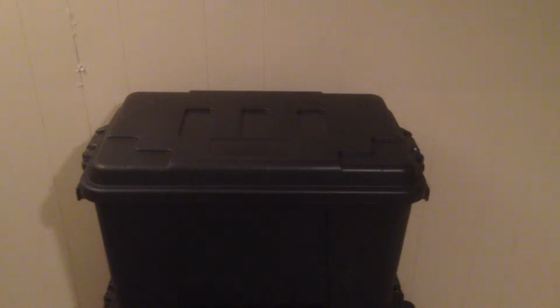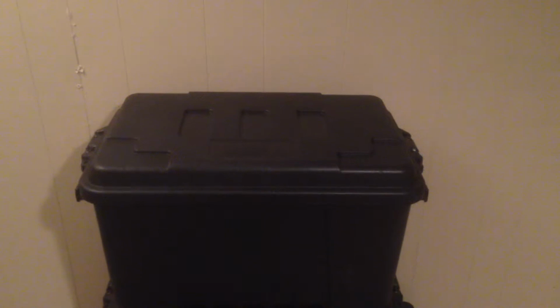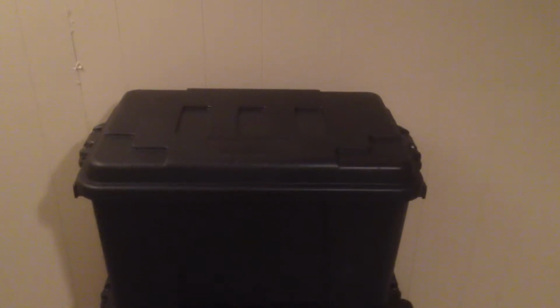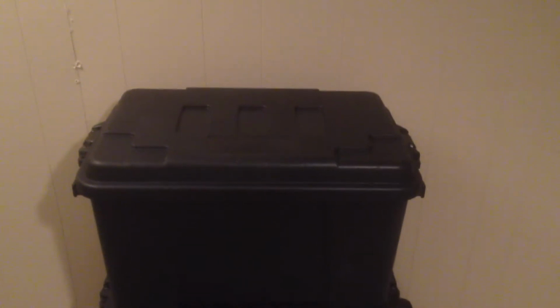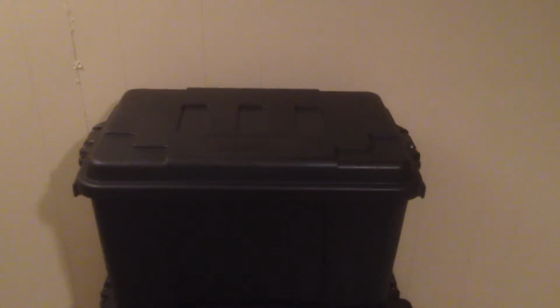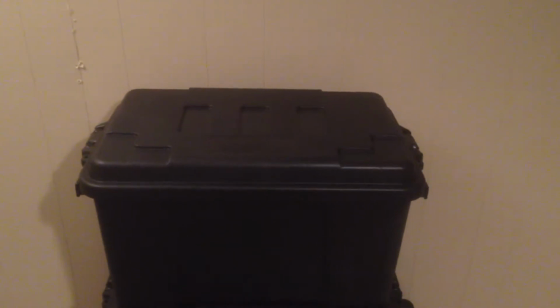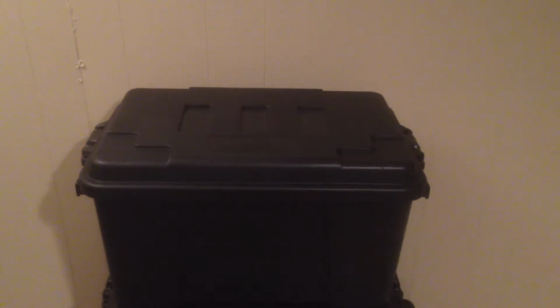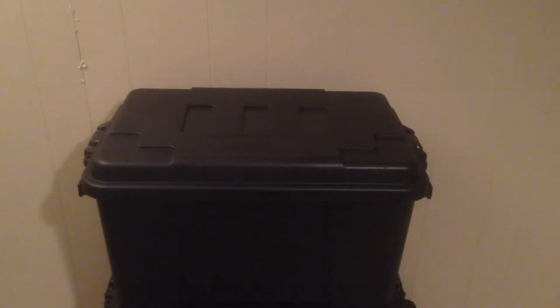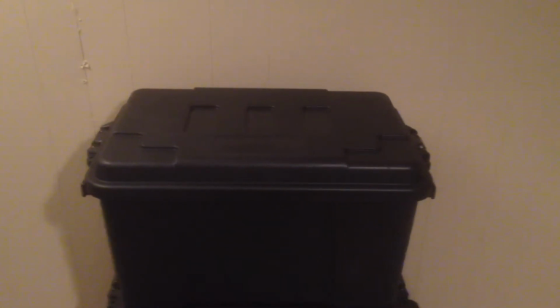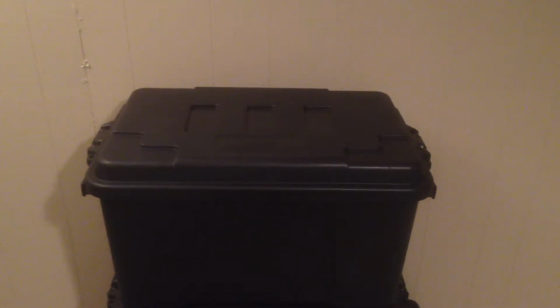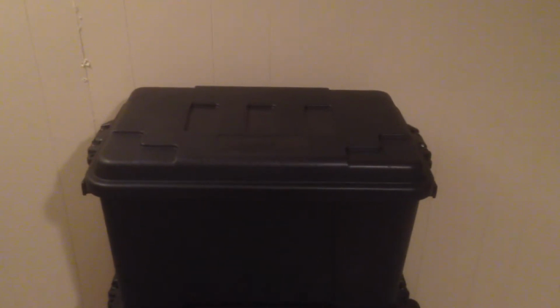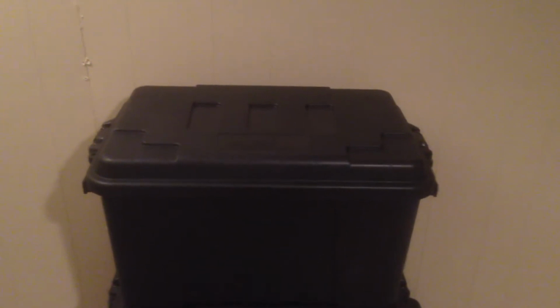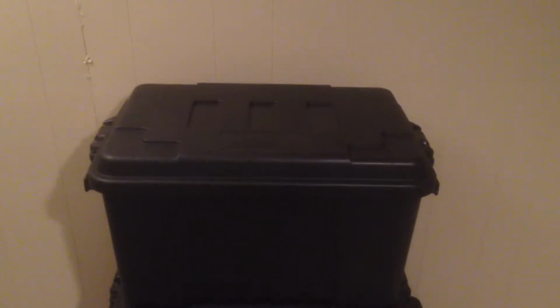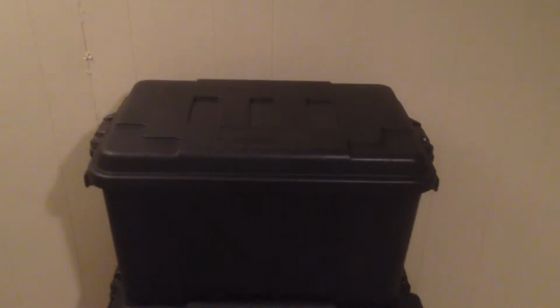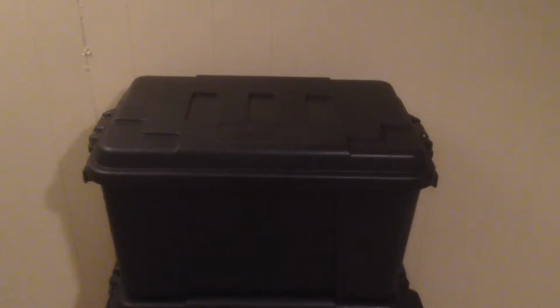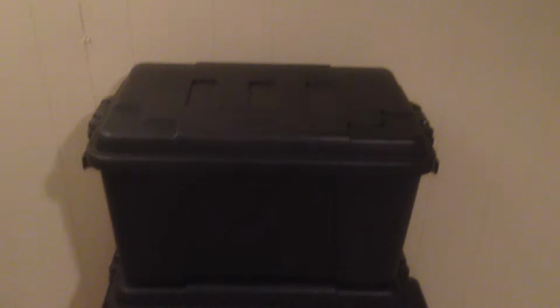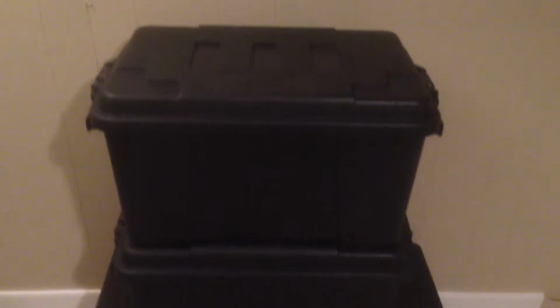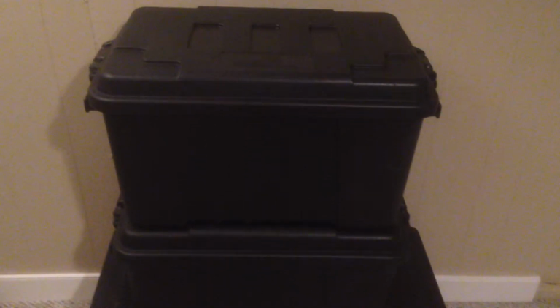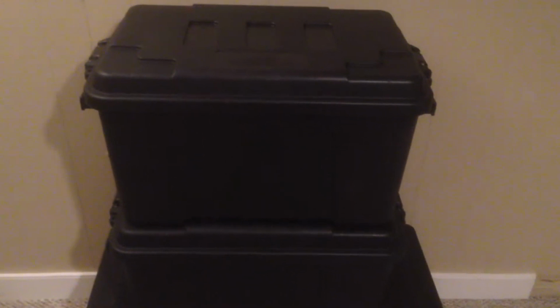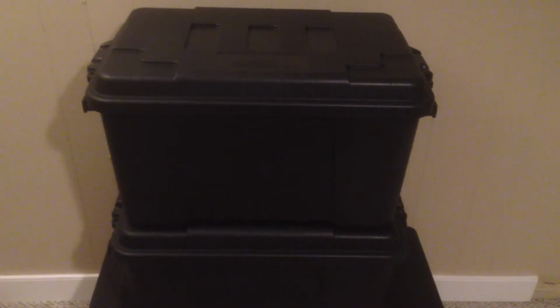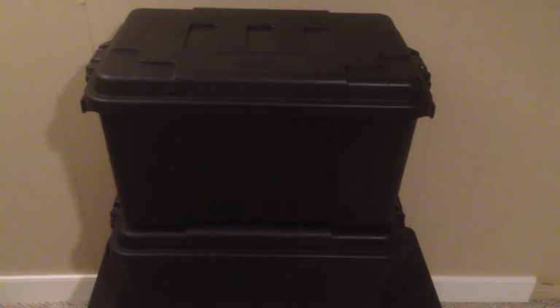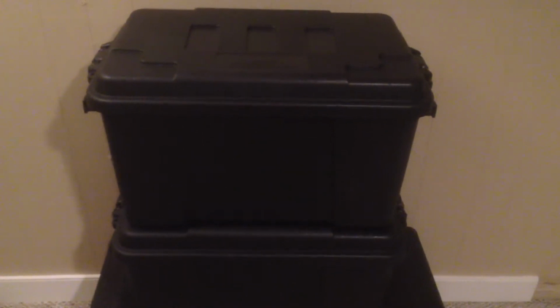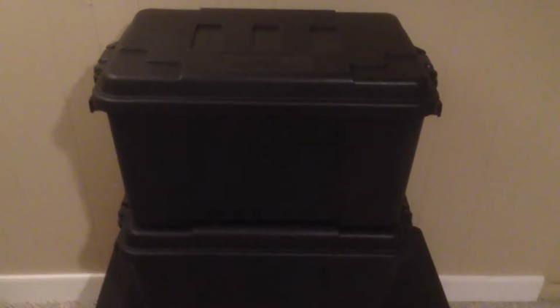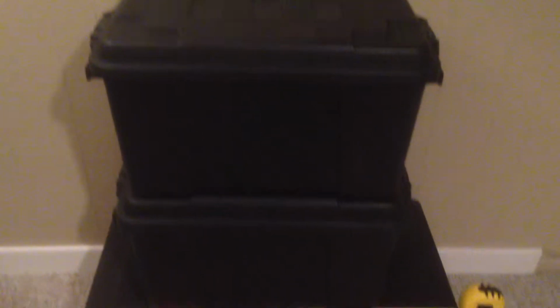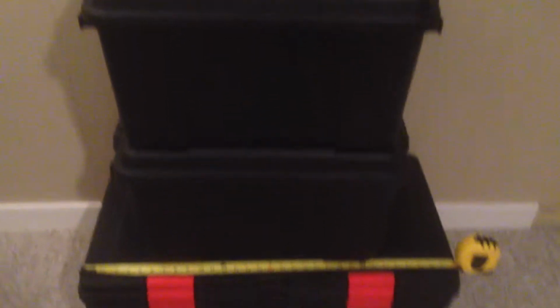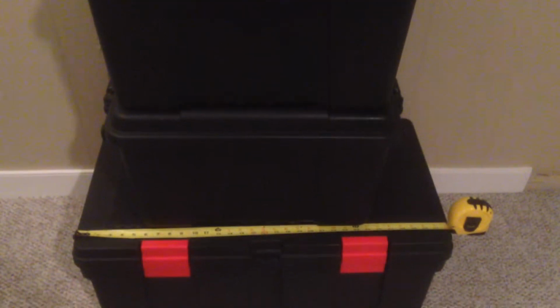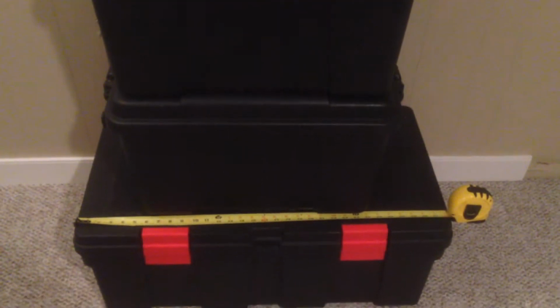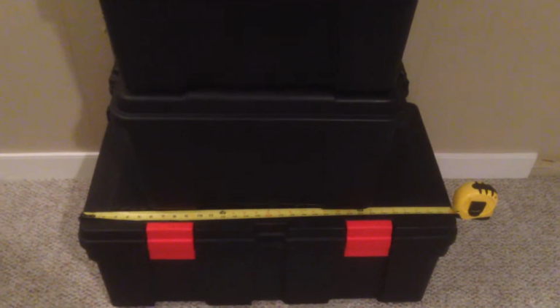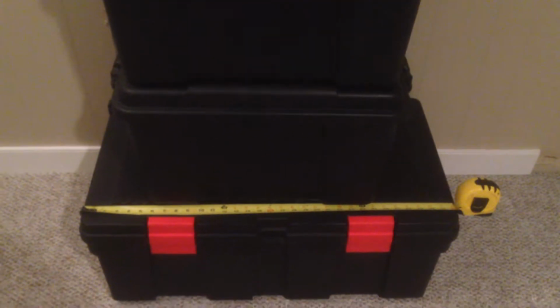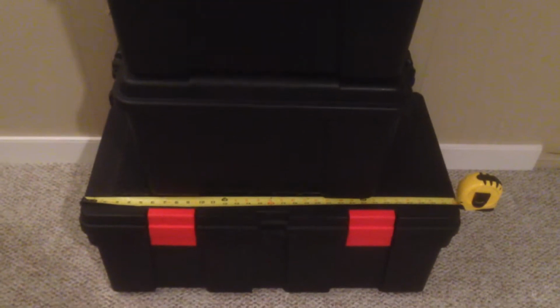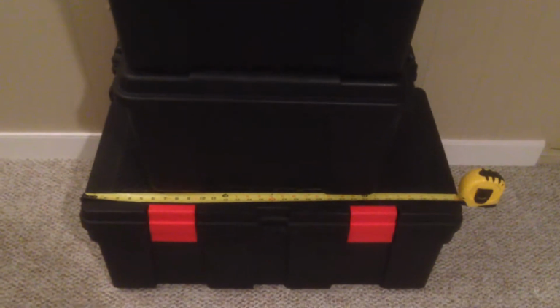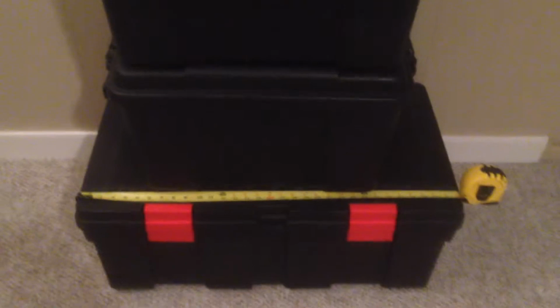Hello YouTube. Some storage ideas. This is a Plano container, stacked on another Plano container, and it's on top of a GSC container.